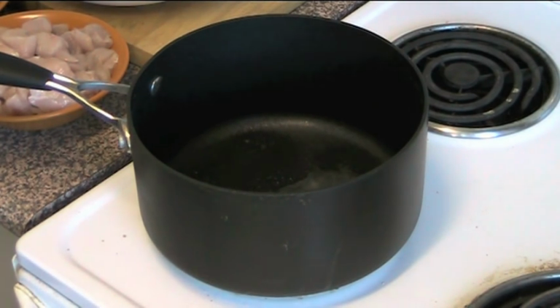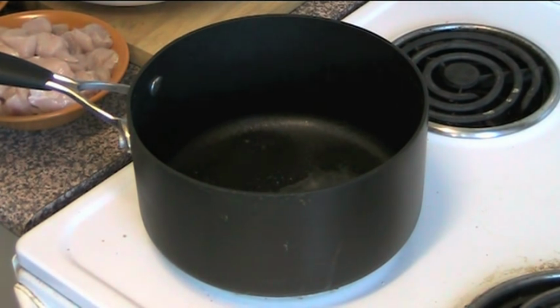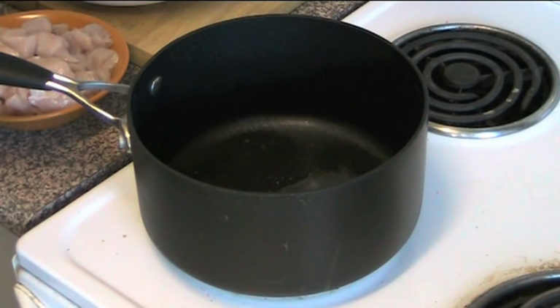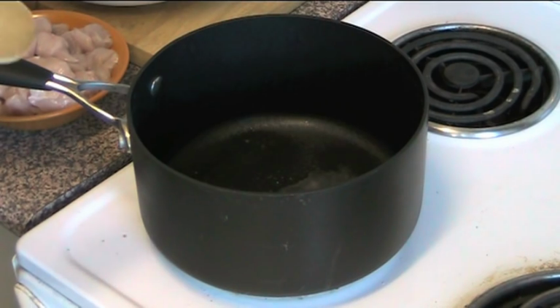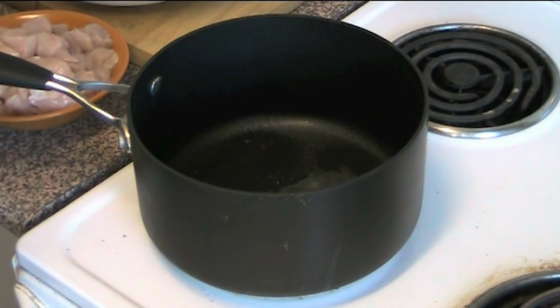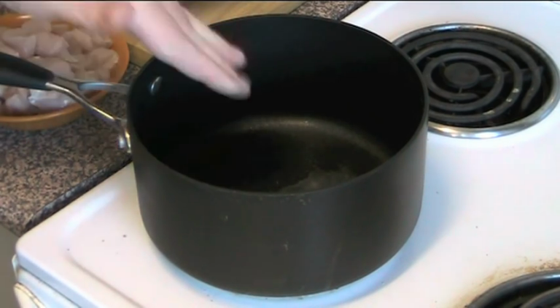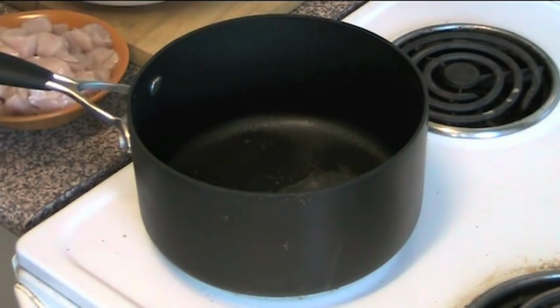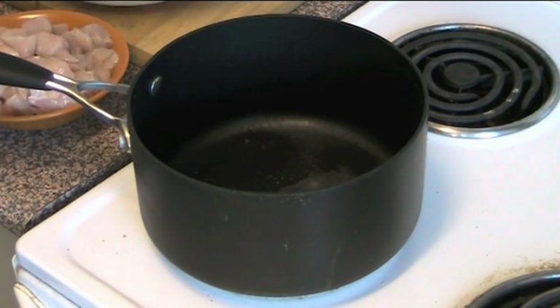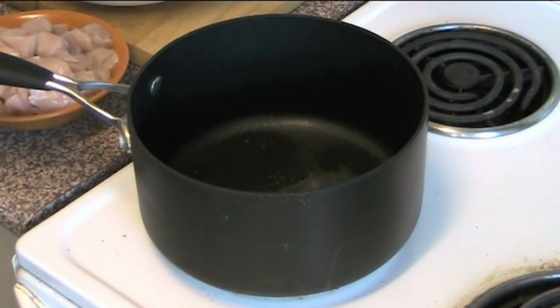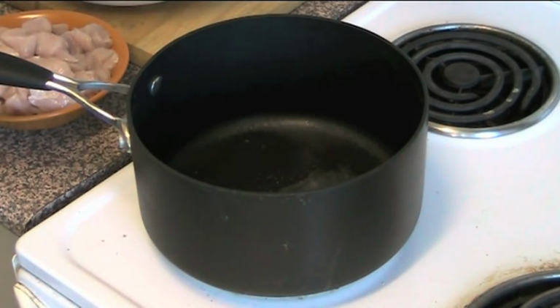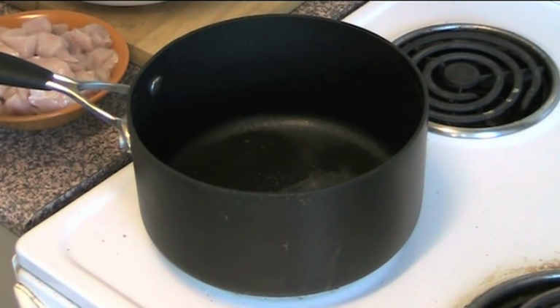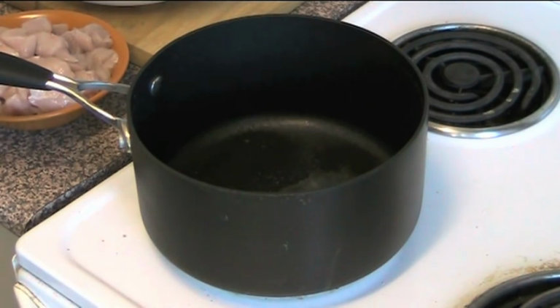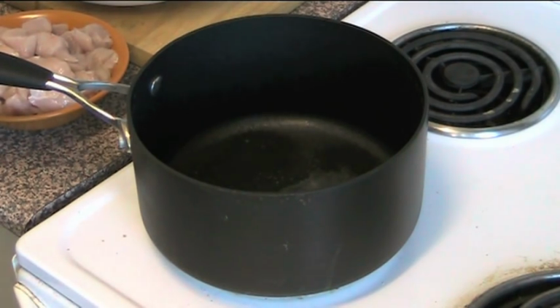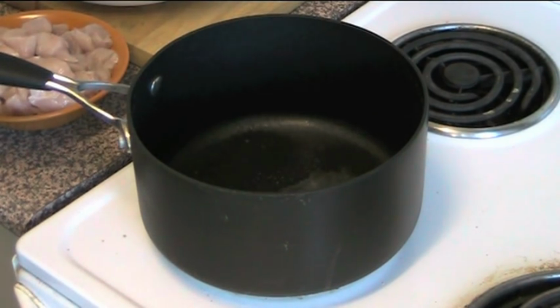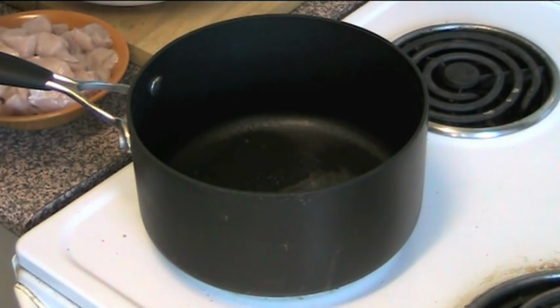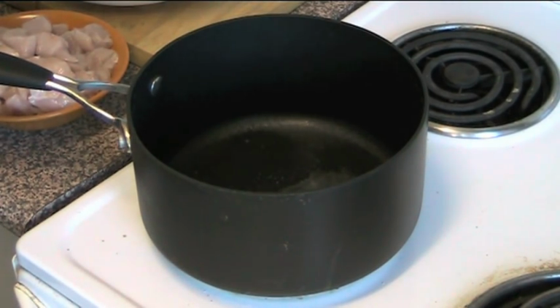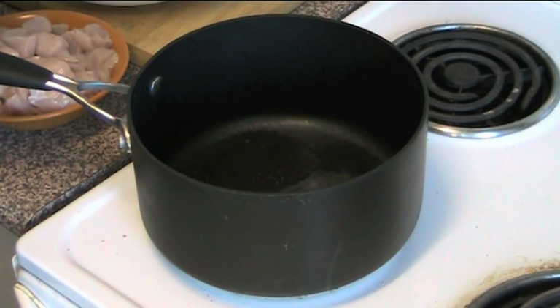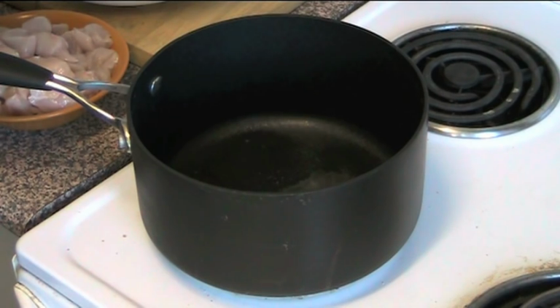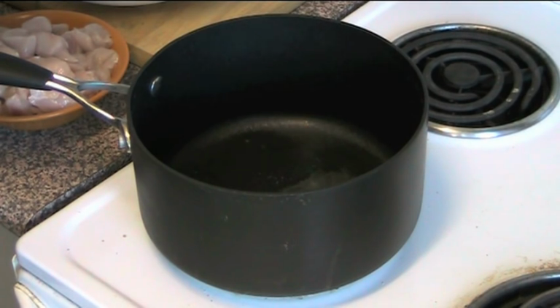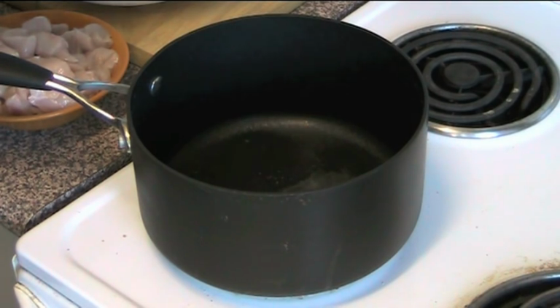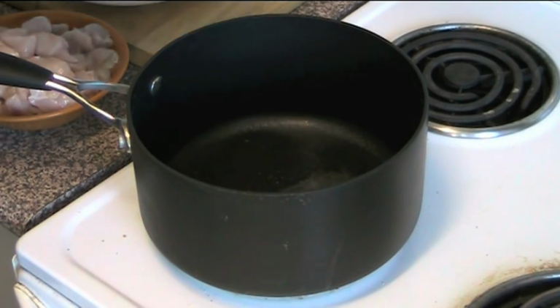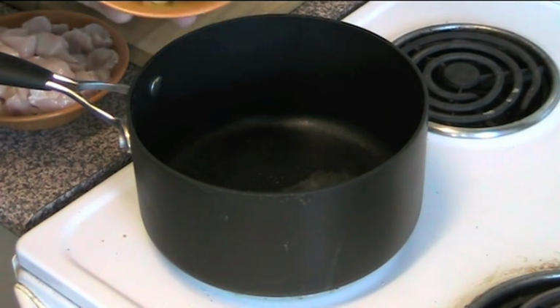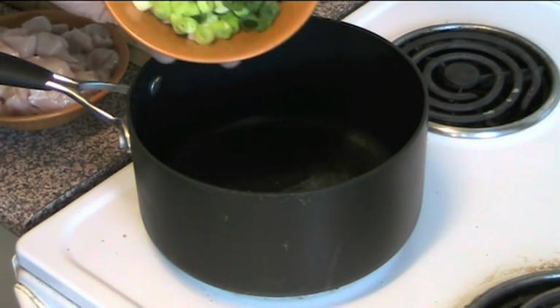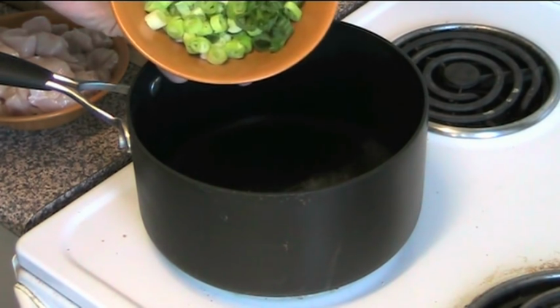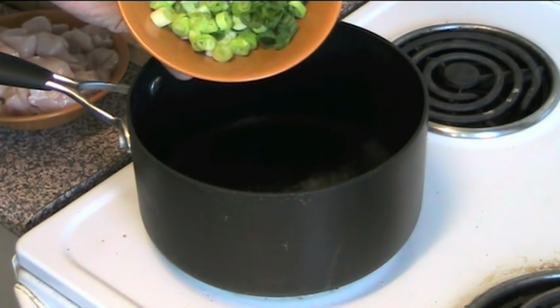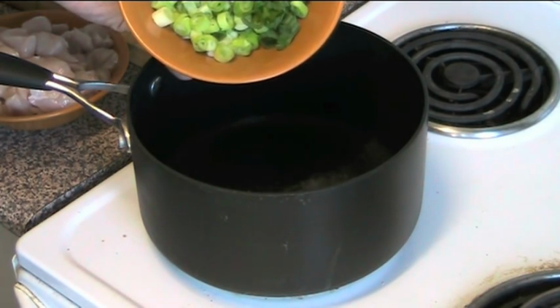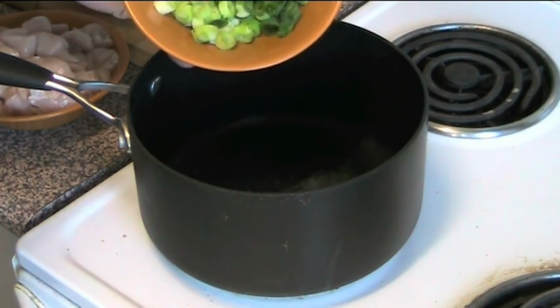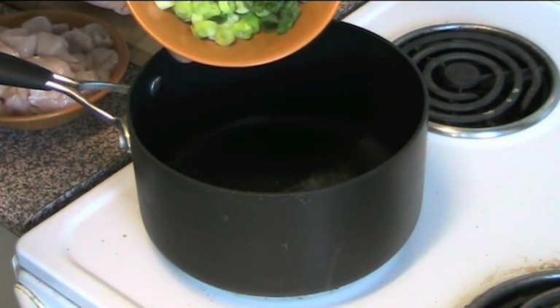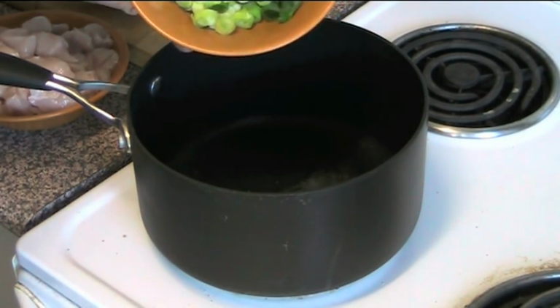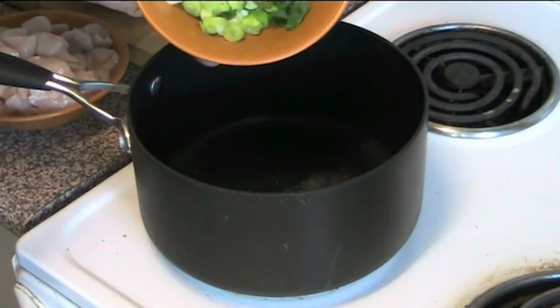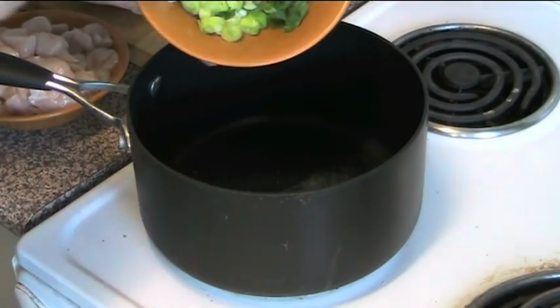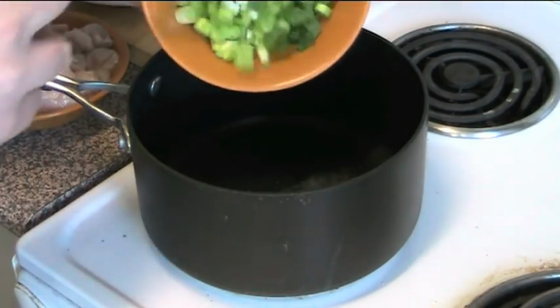So first things first, I've sprayed the bottom of our saucepan with a little bit of spray oil — some canola oil. Don't need much, just a little bit. We're adding two spring onions which I've just chopped up.